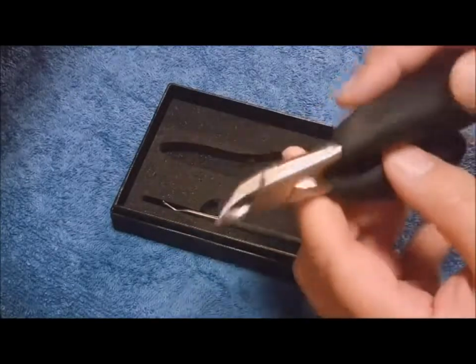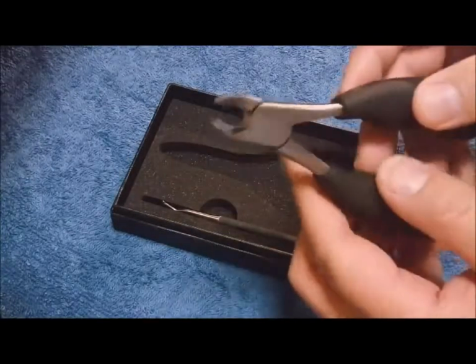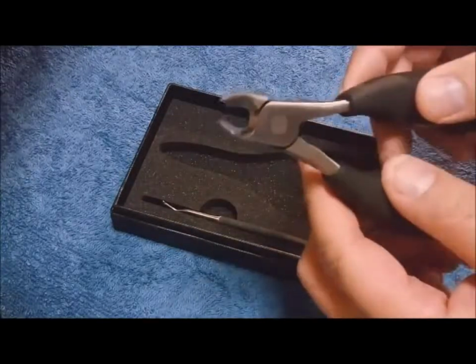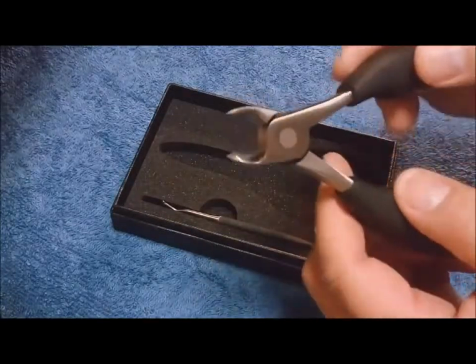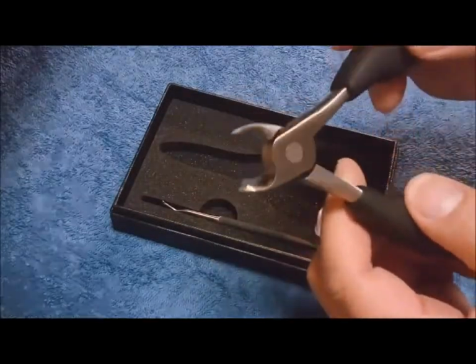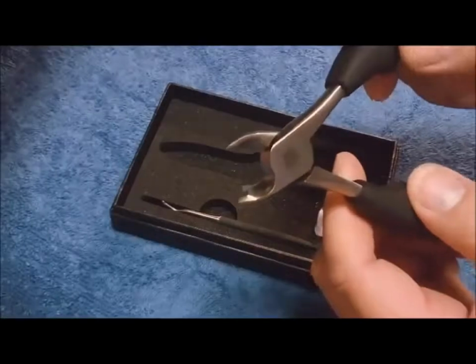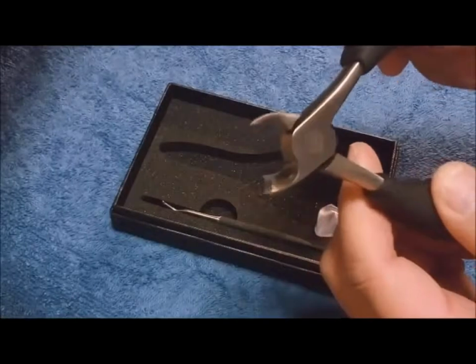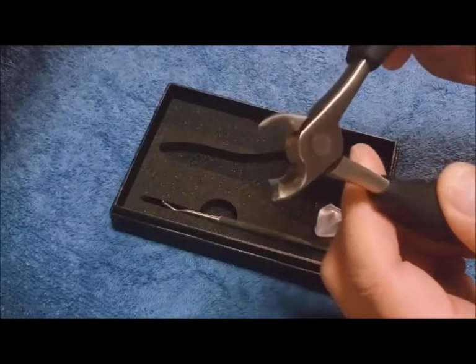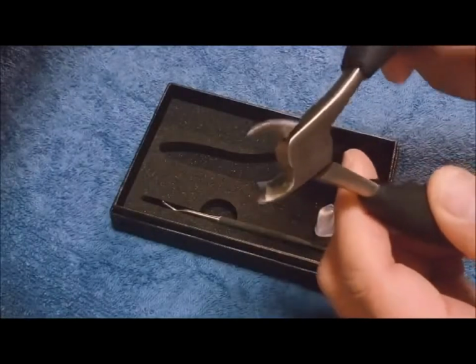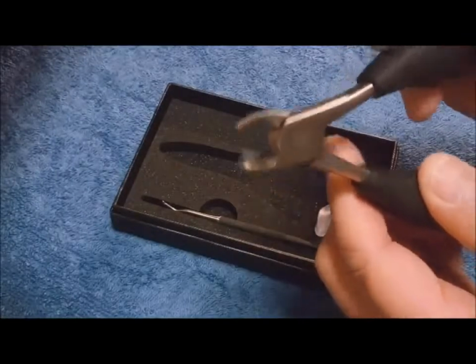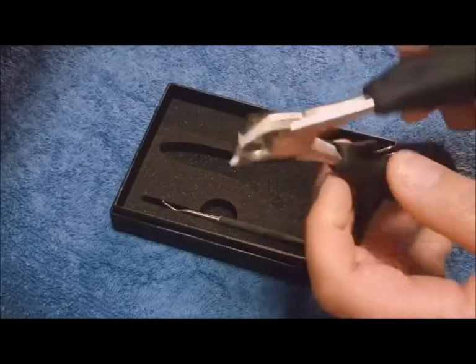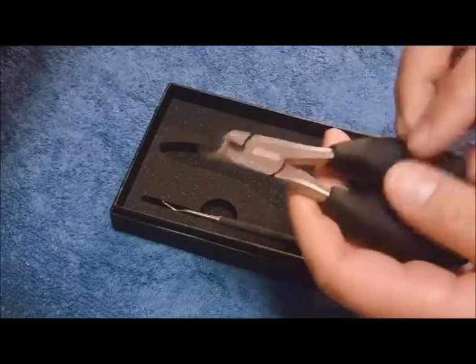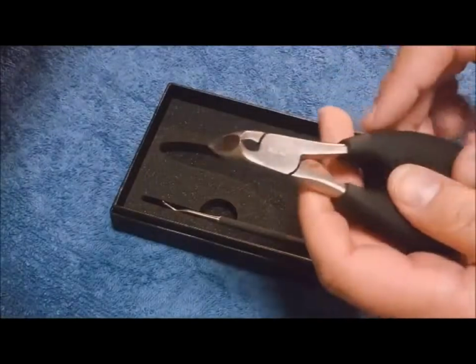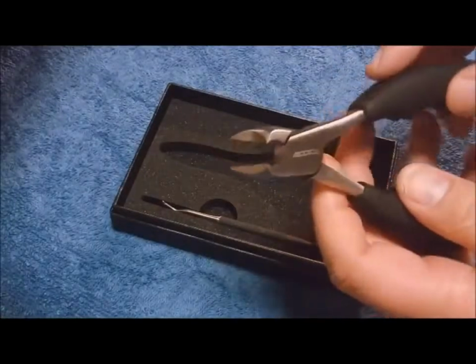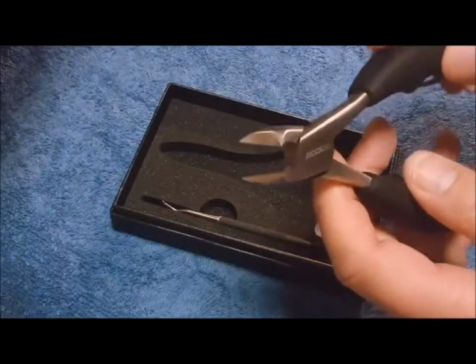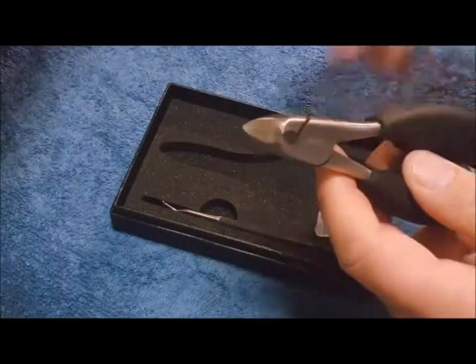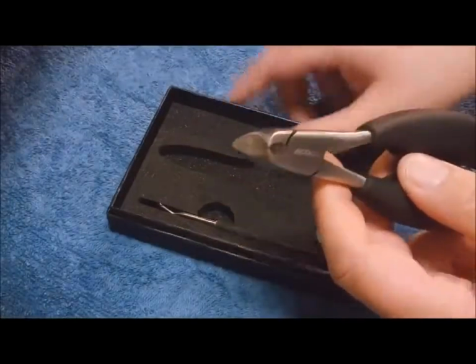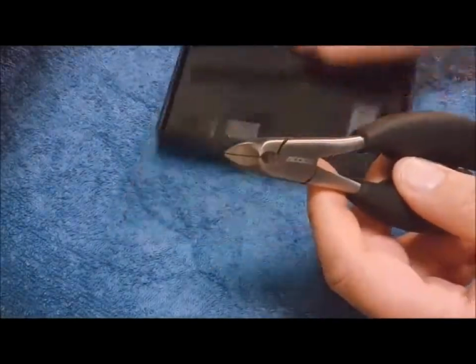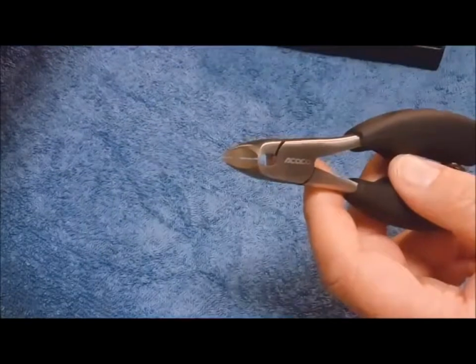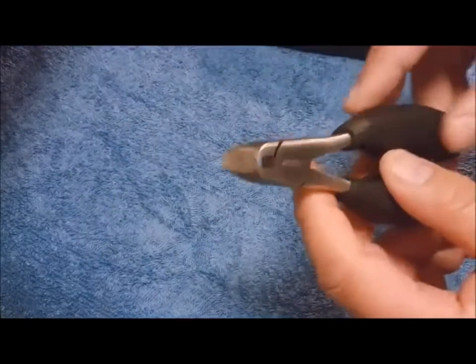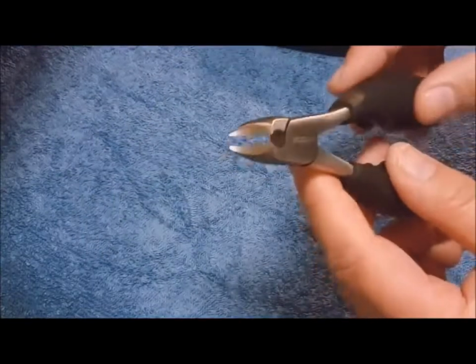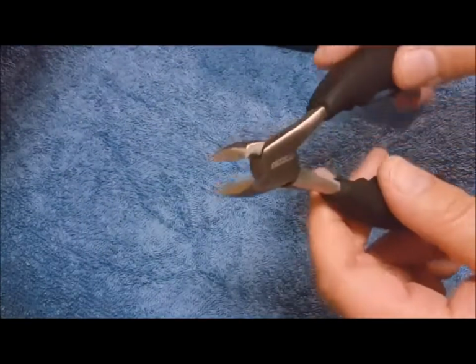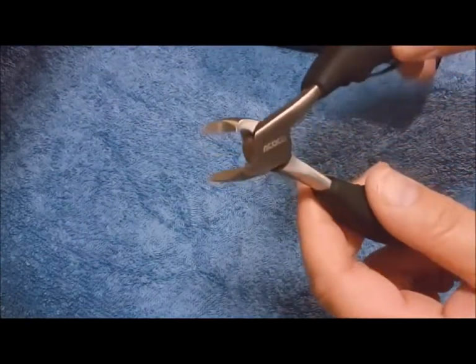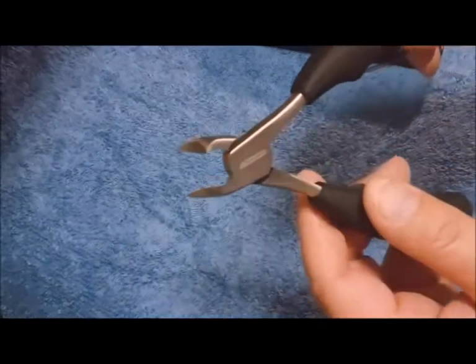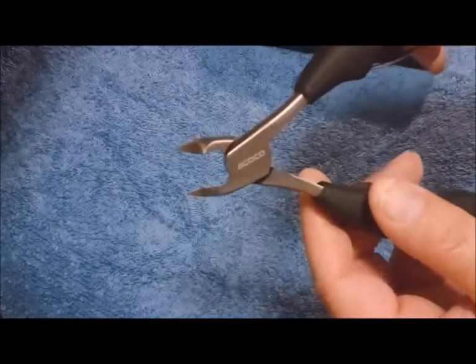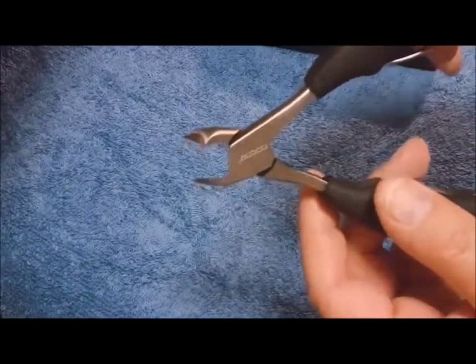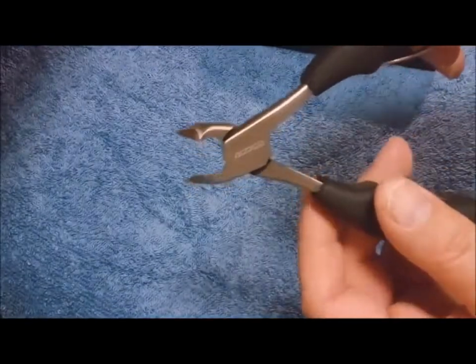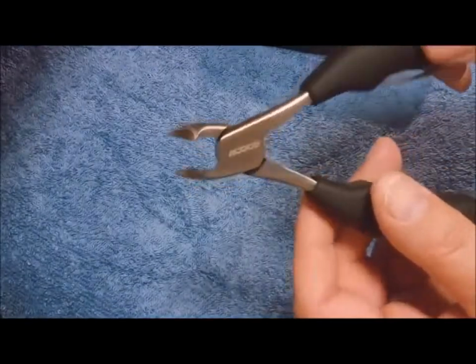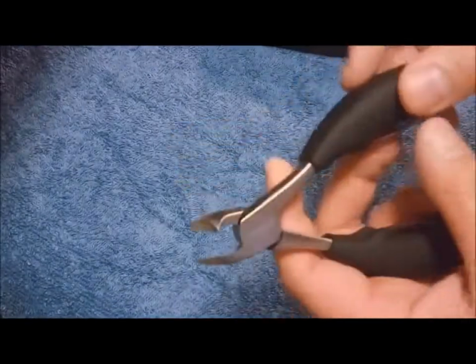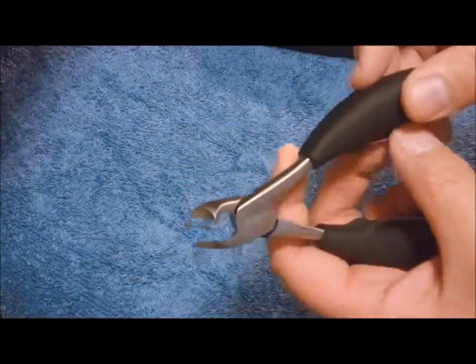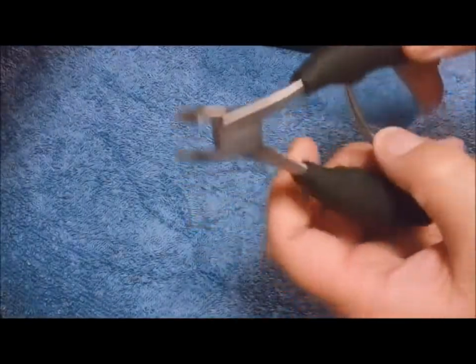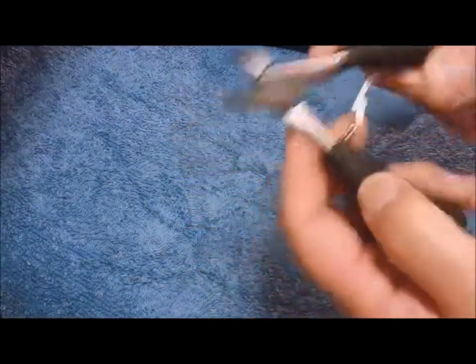Stainless steel, wide mouth — you can see the wide mouth there. Spring loaded.